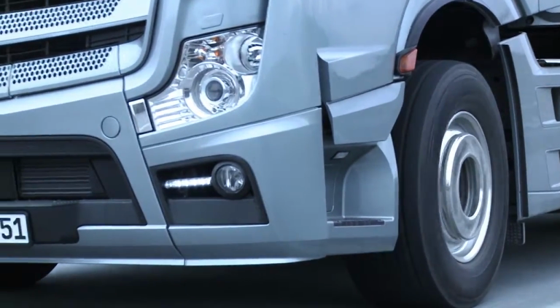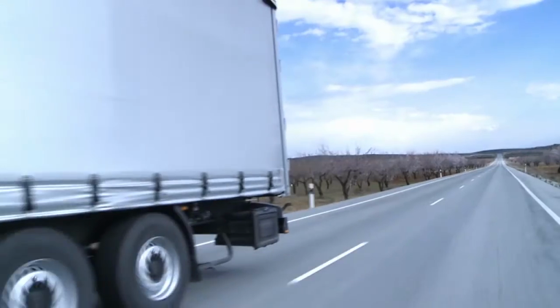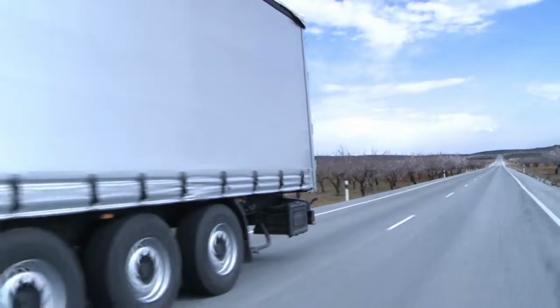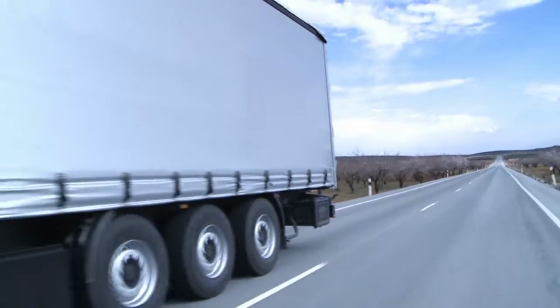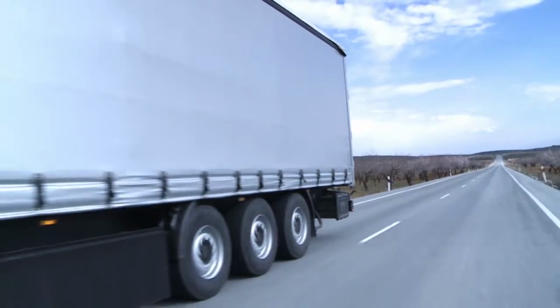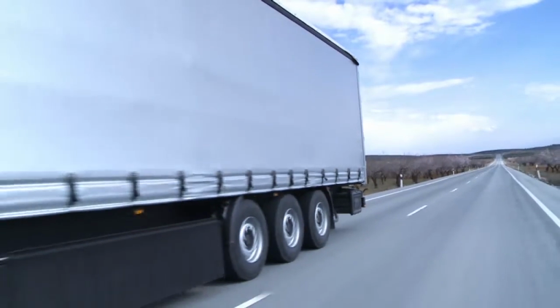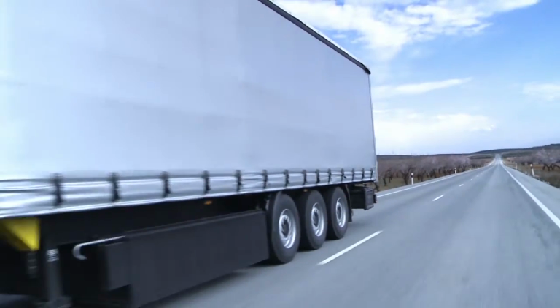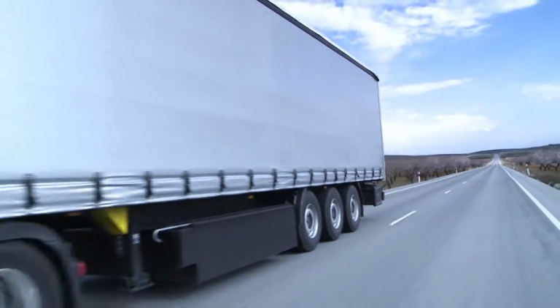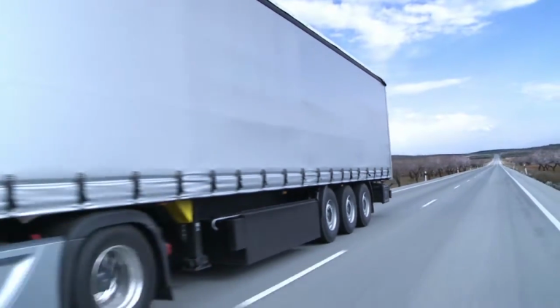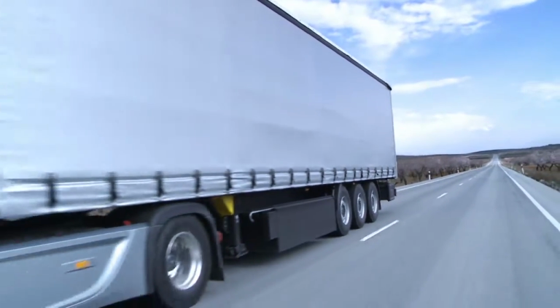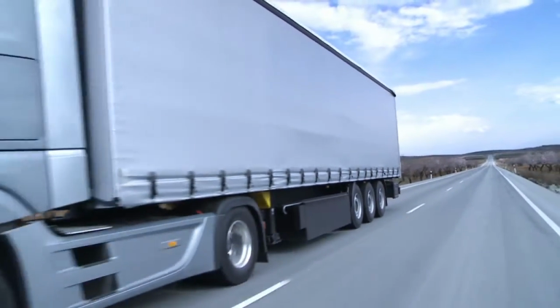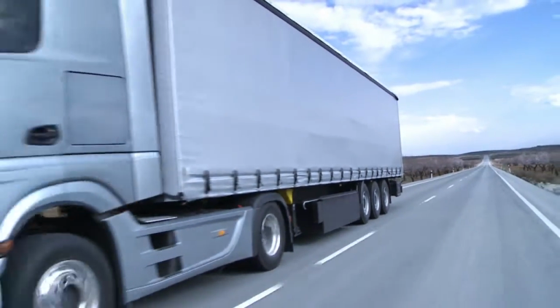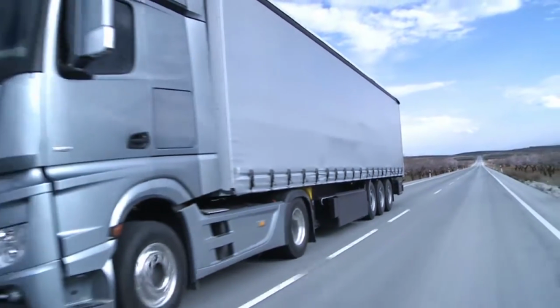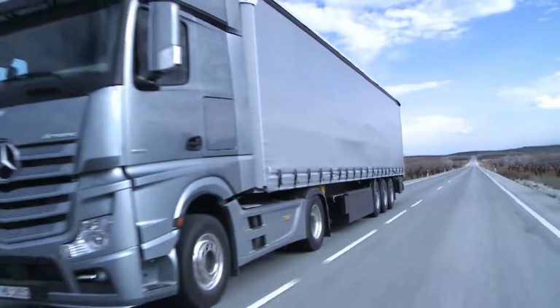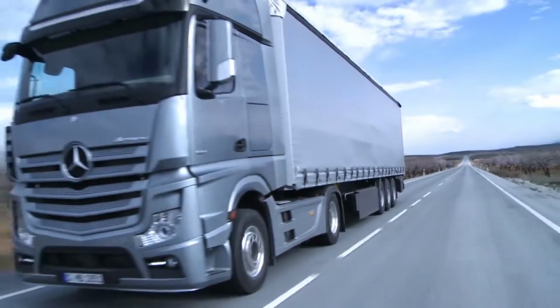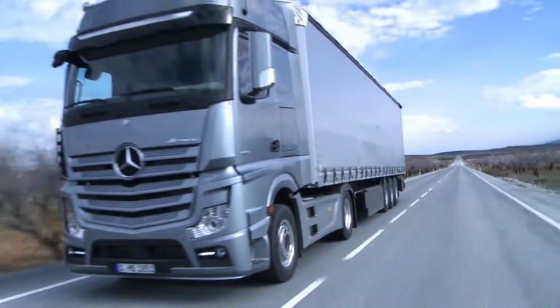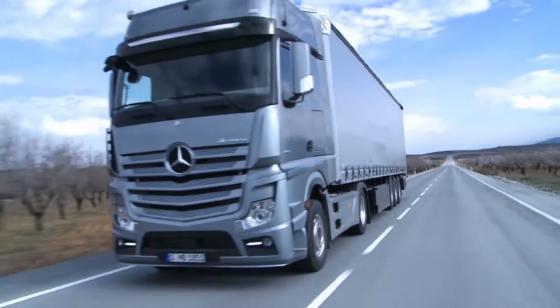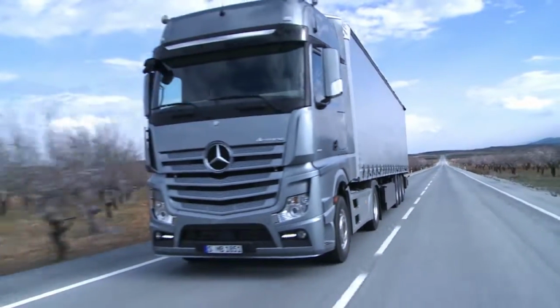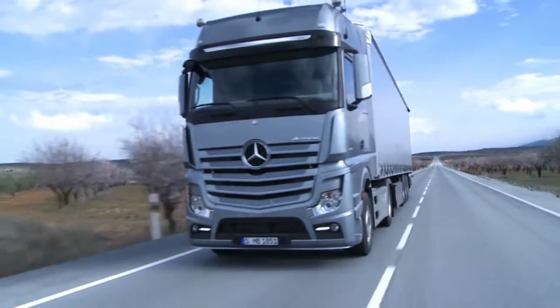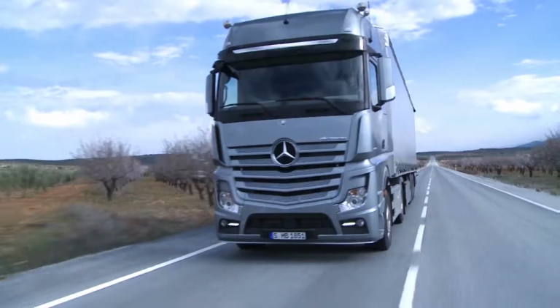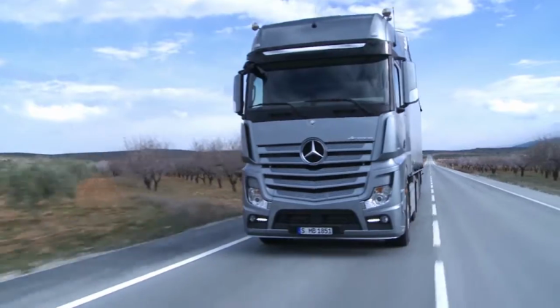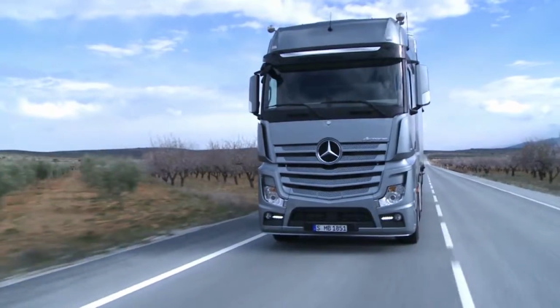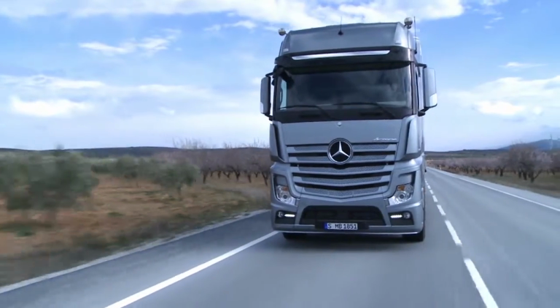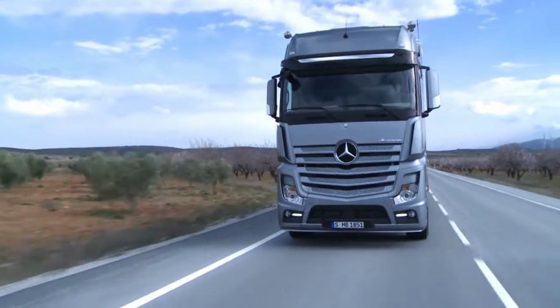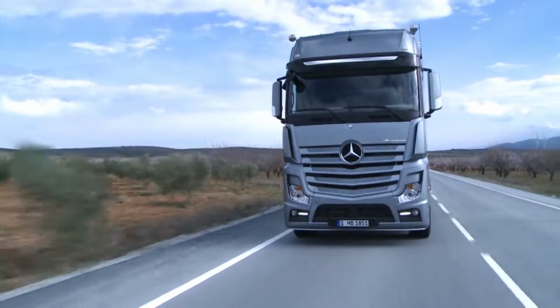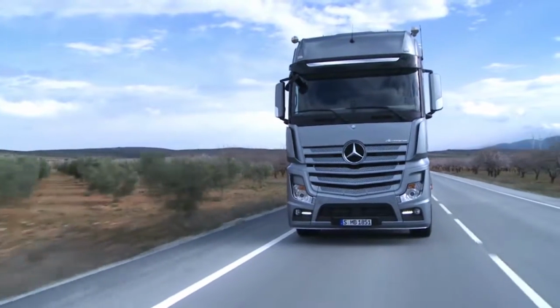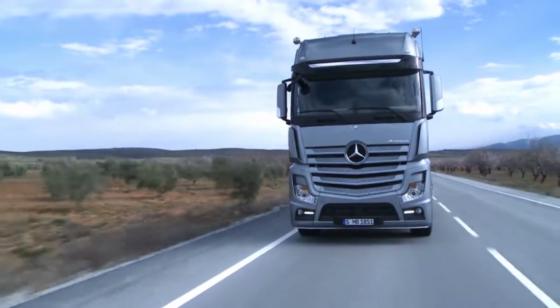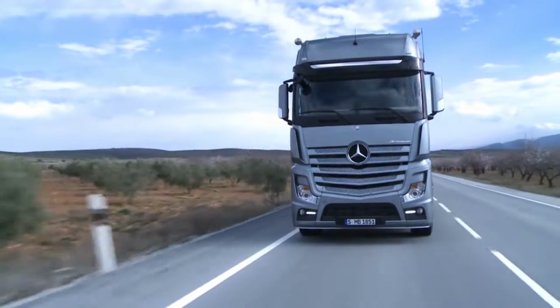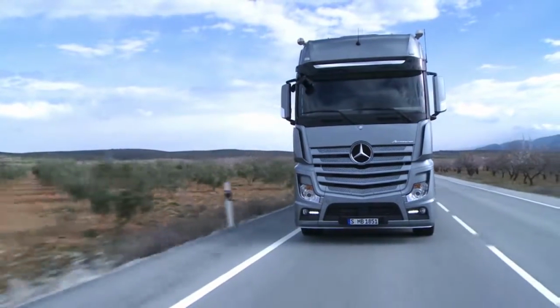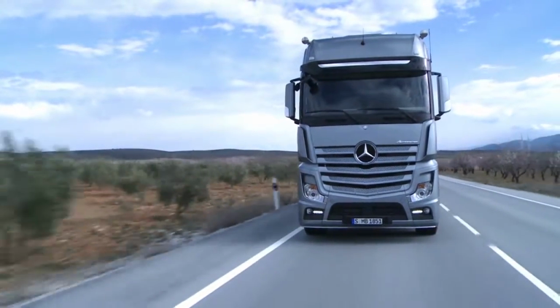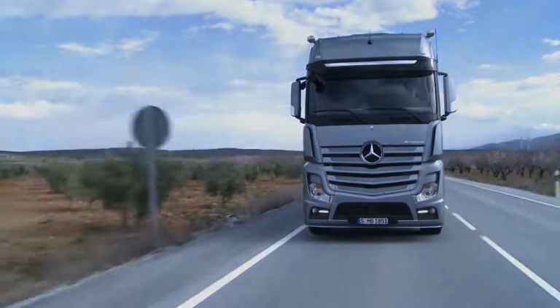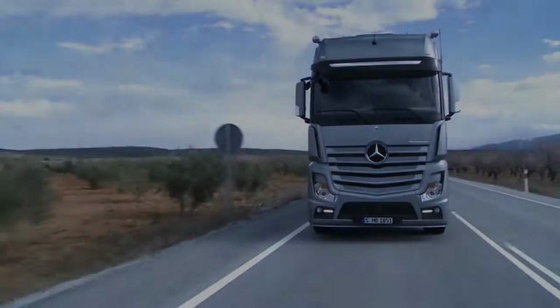The tire pressure monitoring system identifies new wheels or tire pressure sensors automatically when the vehicle has been moving for several minutes at 30 km per hour.